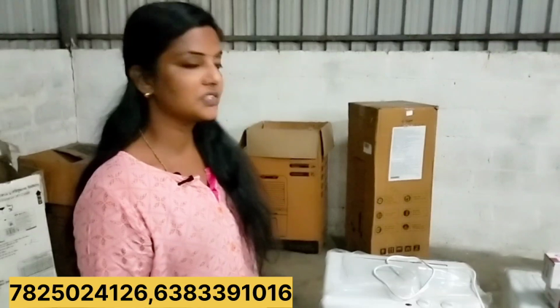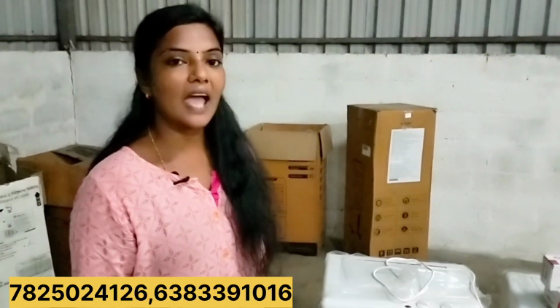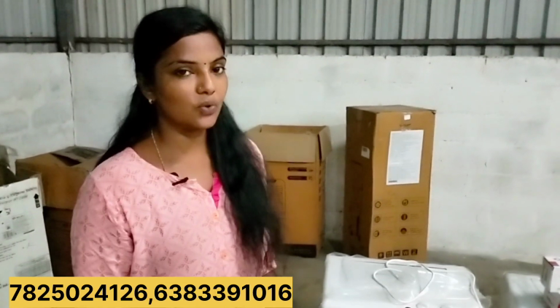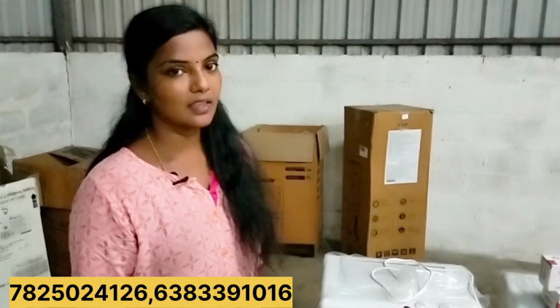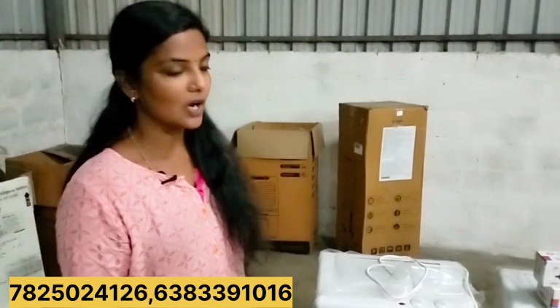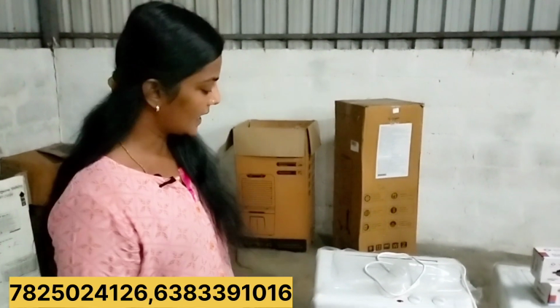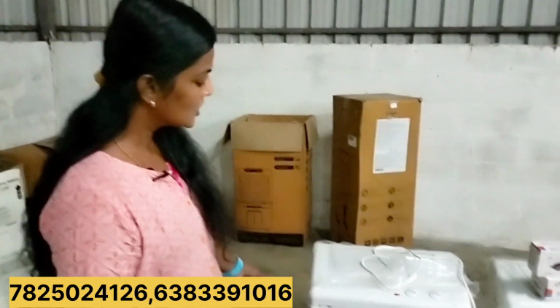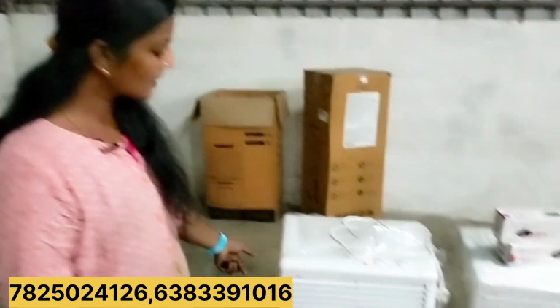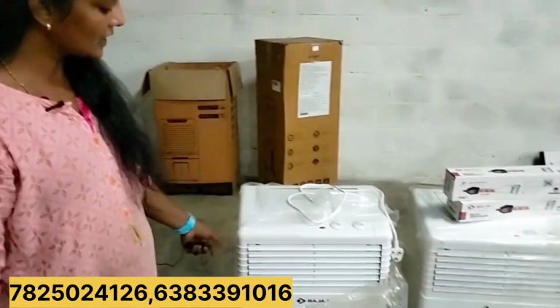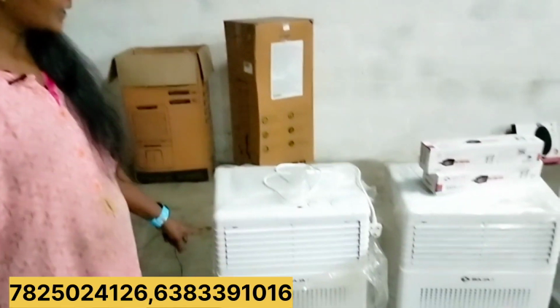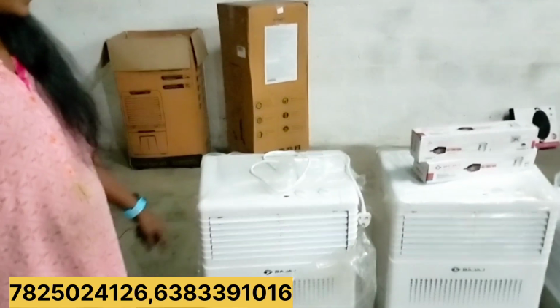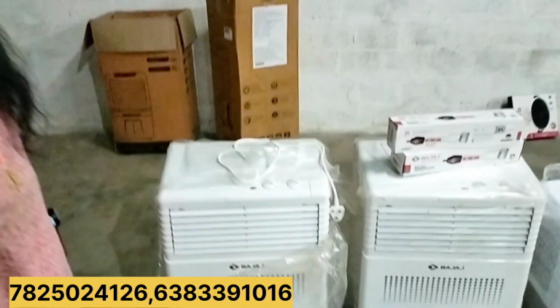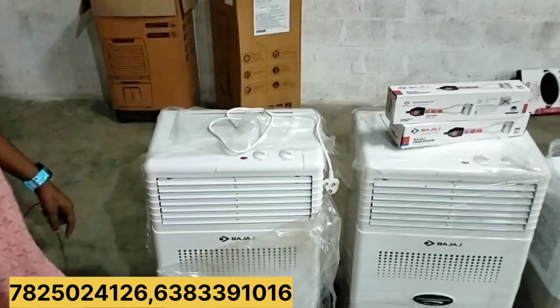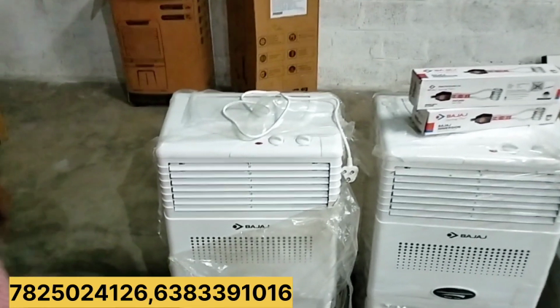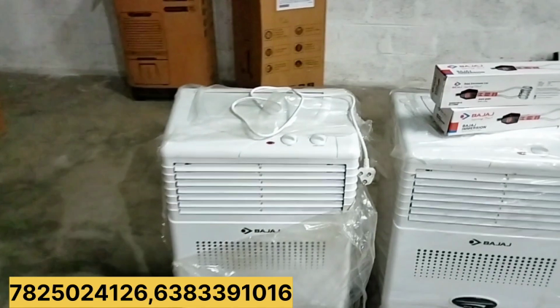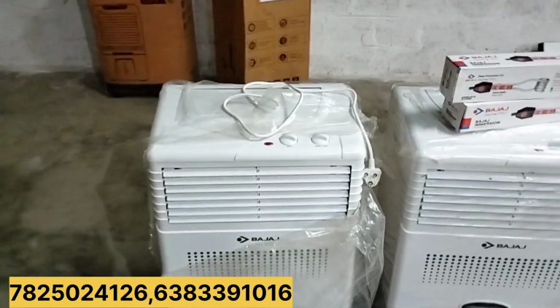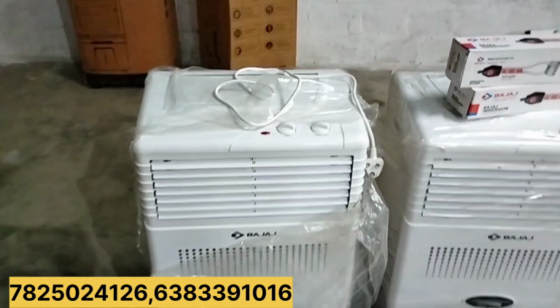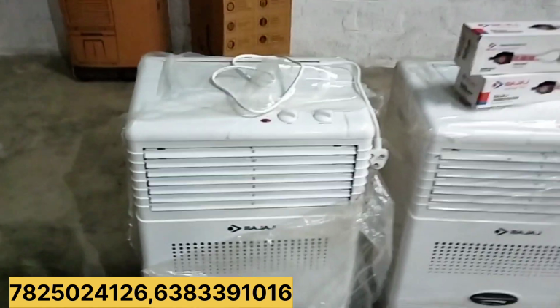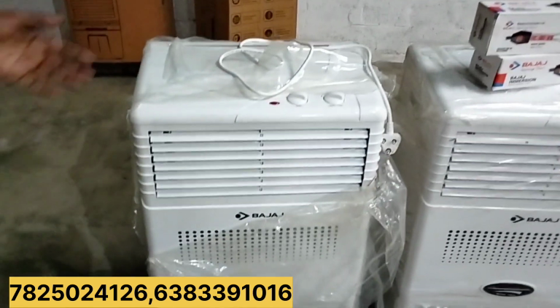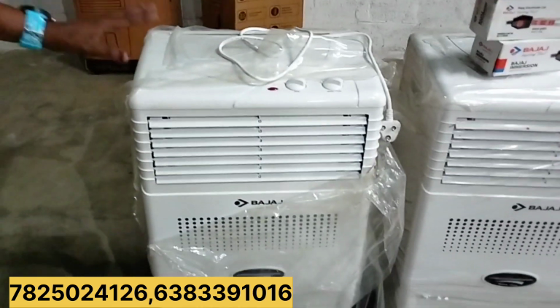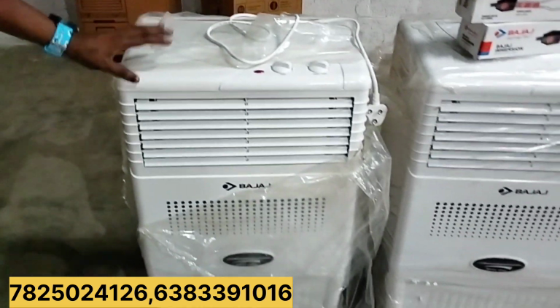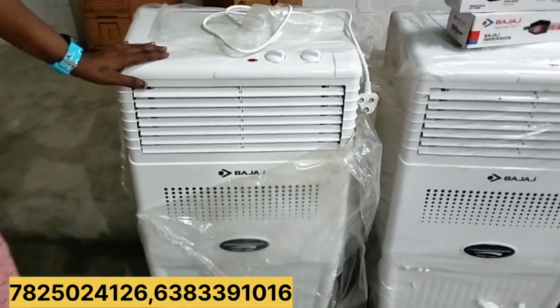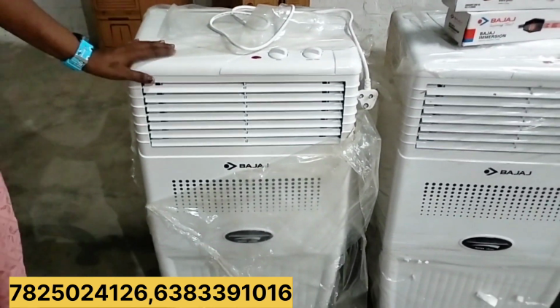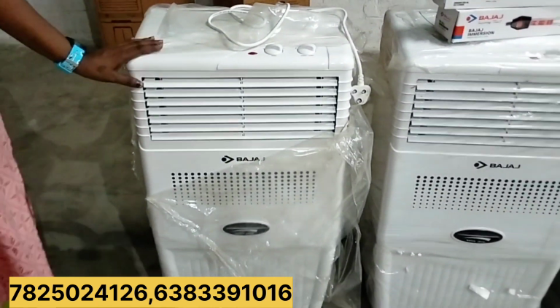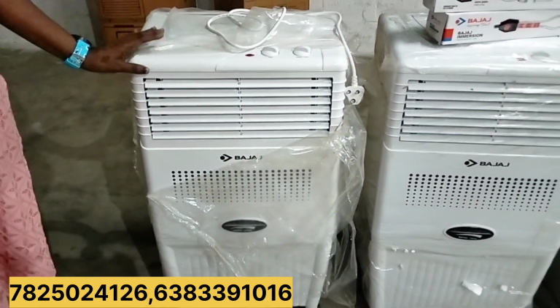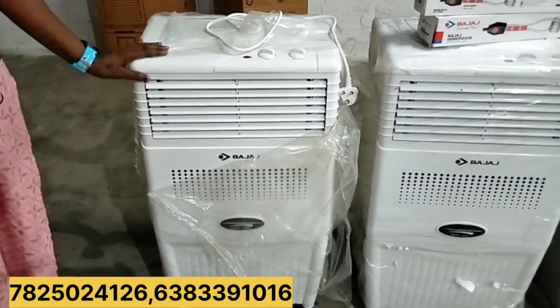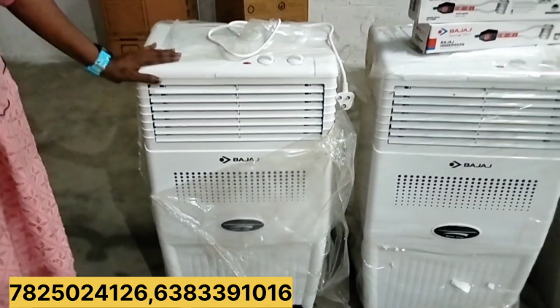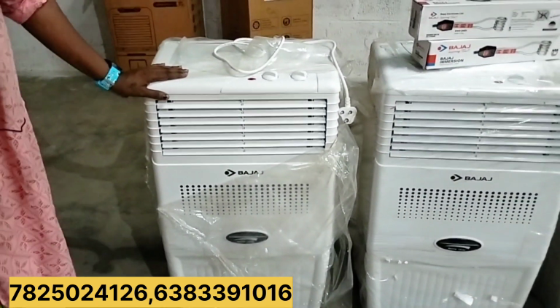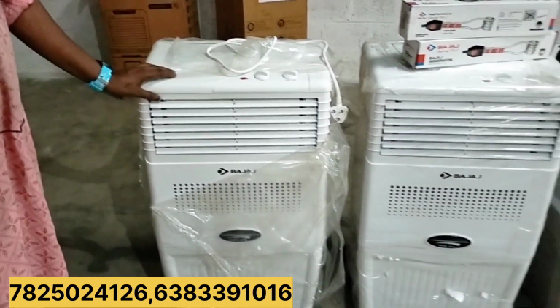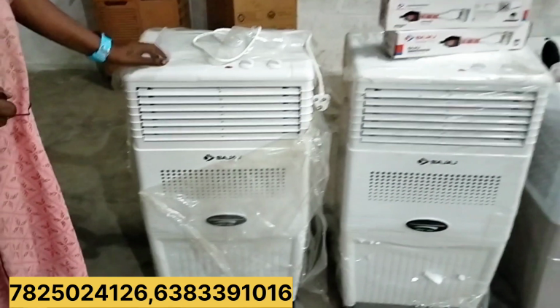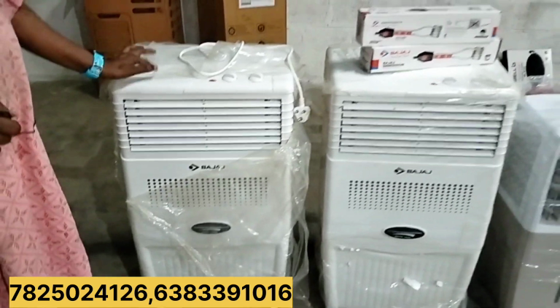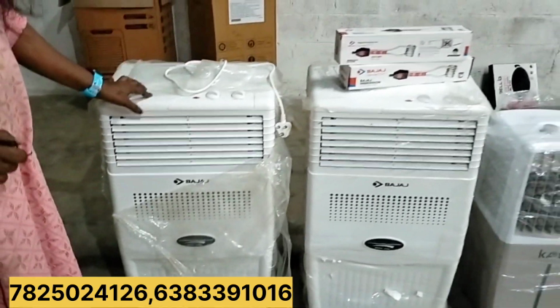First we start with the air cooler. The air cooler is called Bajaj. Bajaj brand is available at 4.5€.